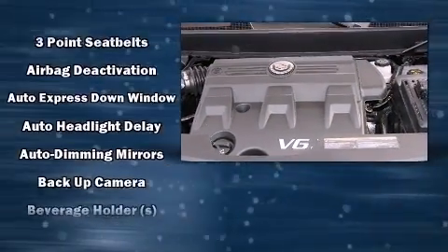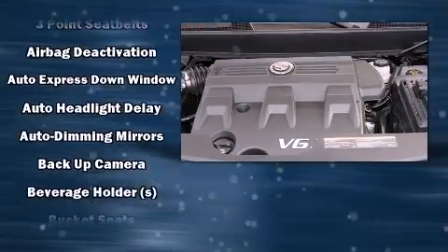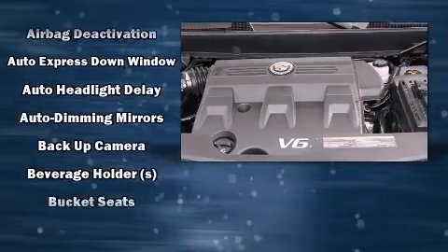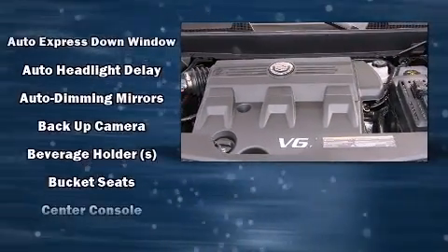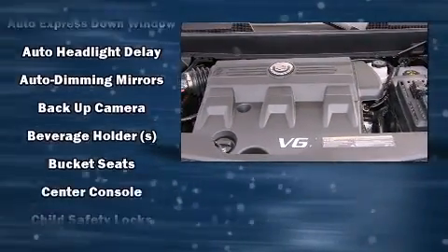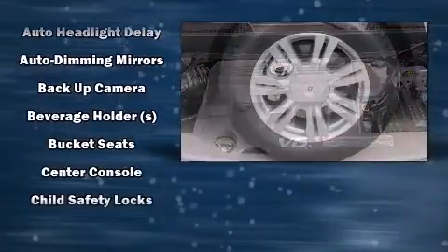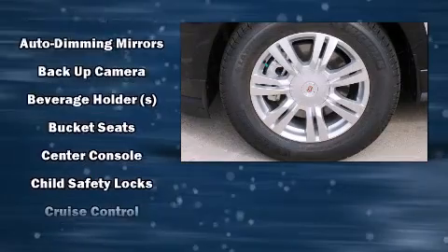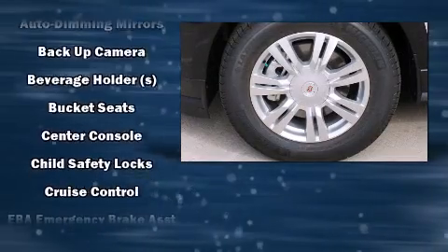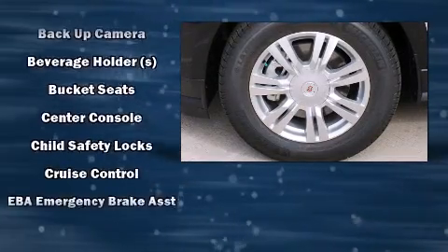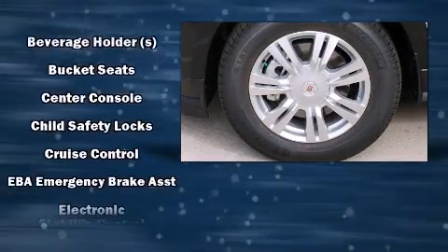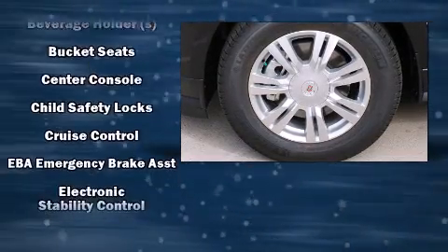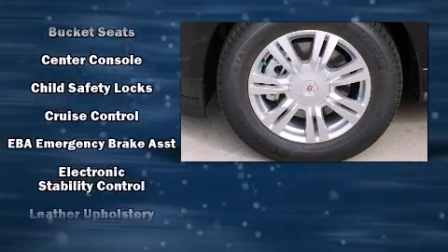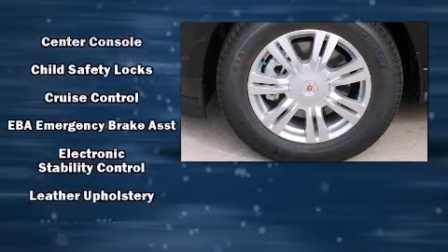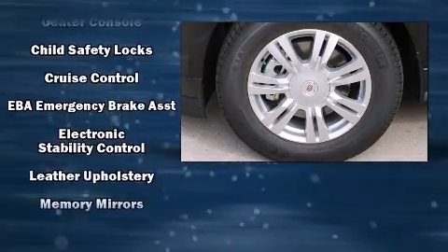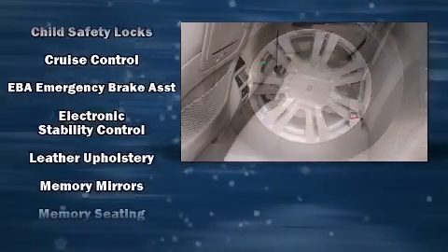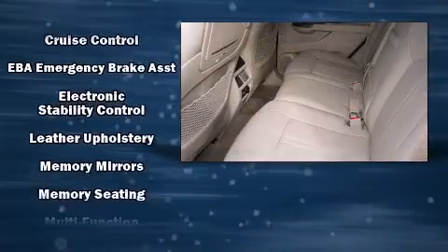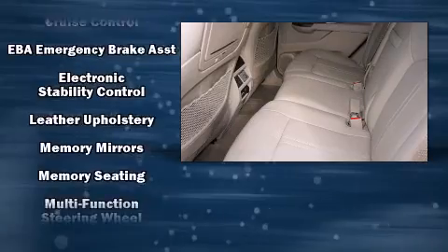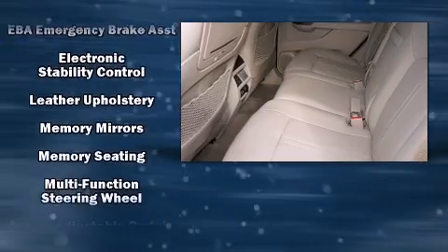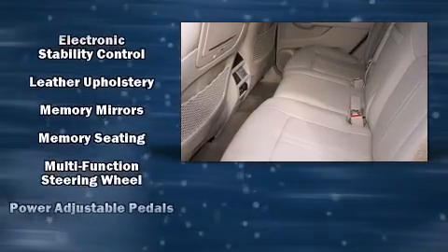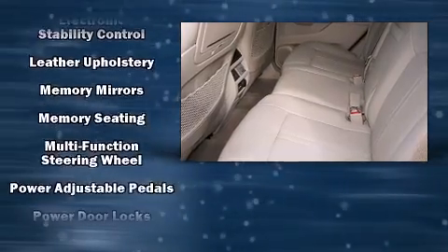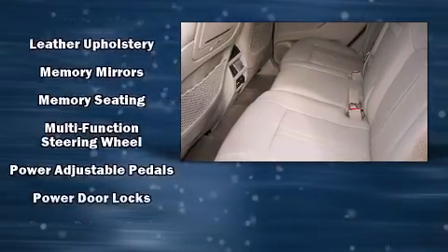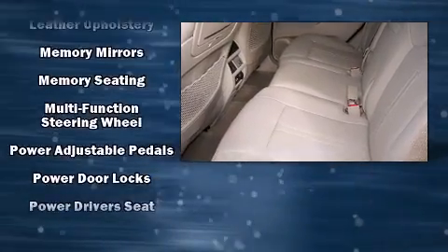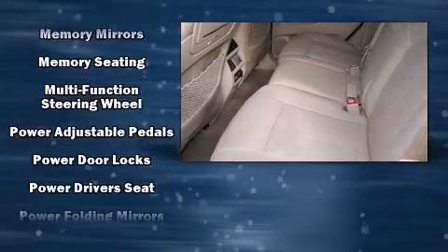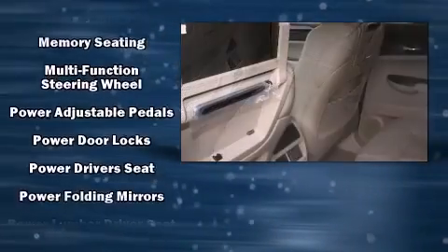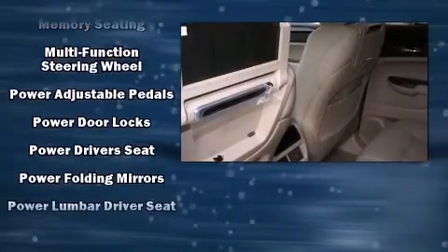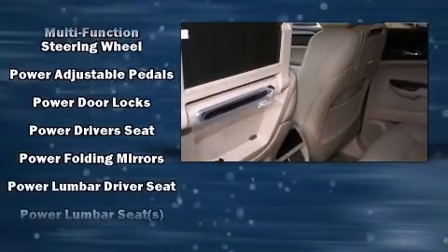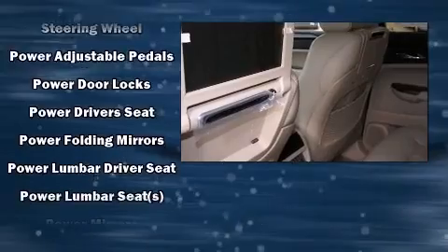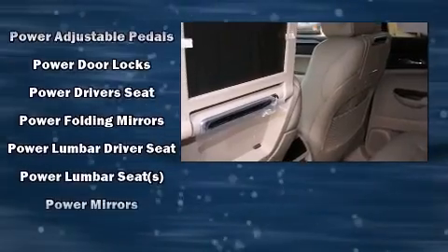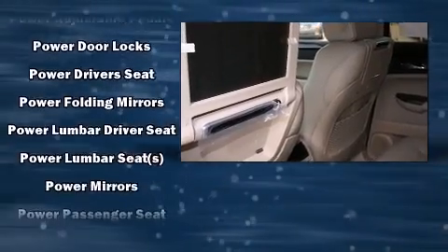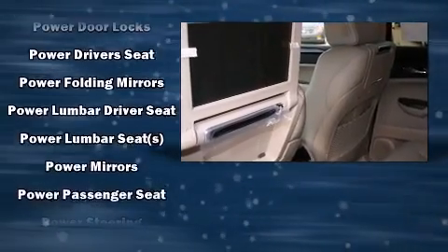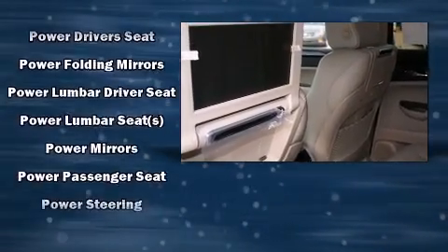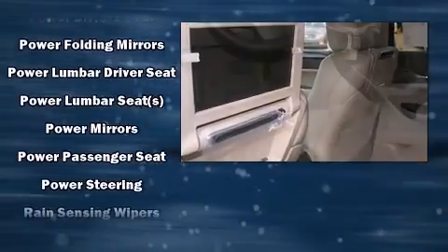Passengers are protected by various safety and security features, including dual front impact airbags, head curtain airbags, traction control, brake assist, a panic alarm, OnStar, and four-wheel disc brakes with ABS.